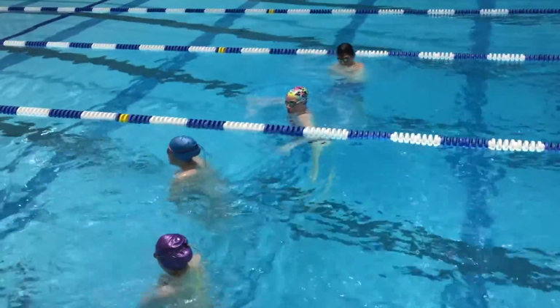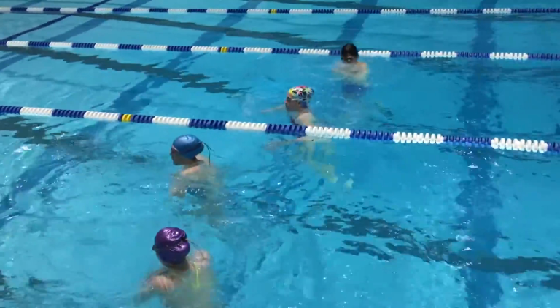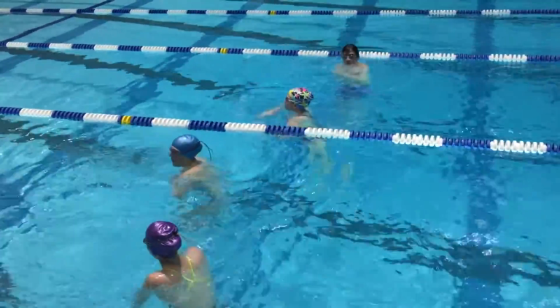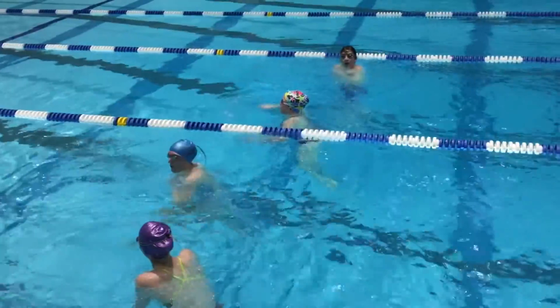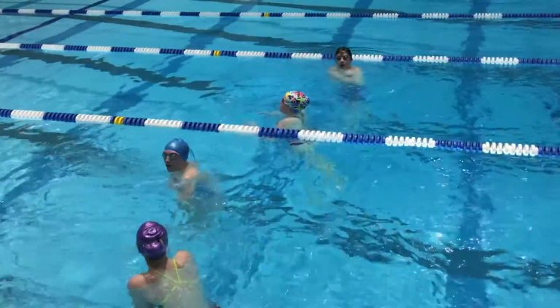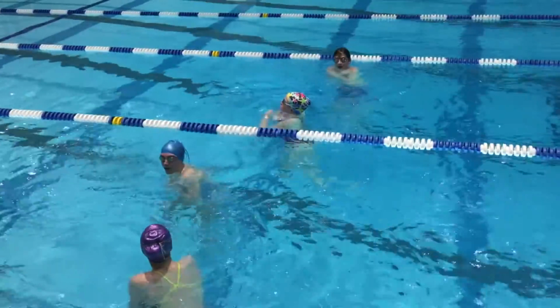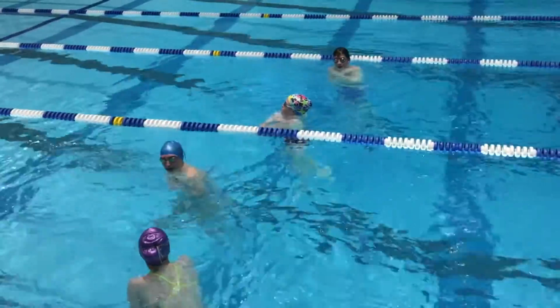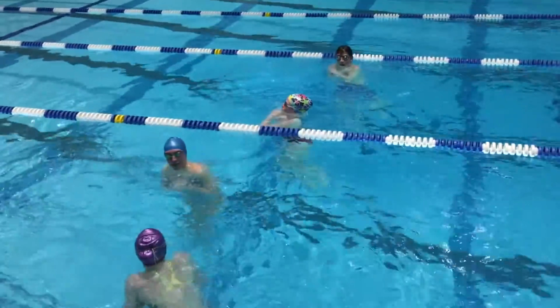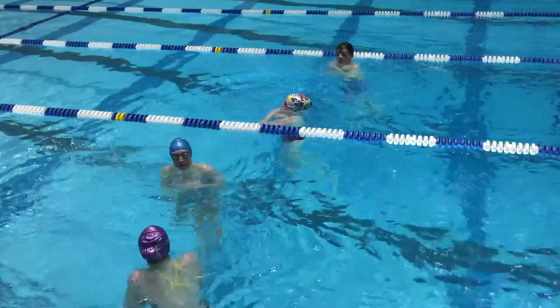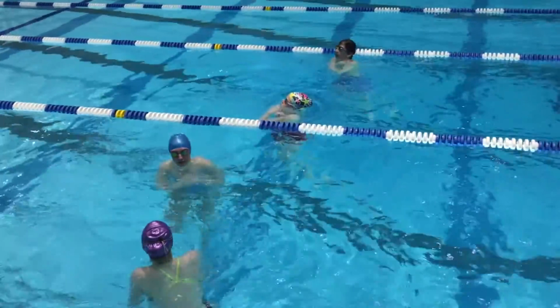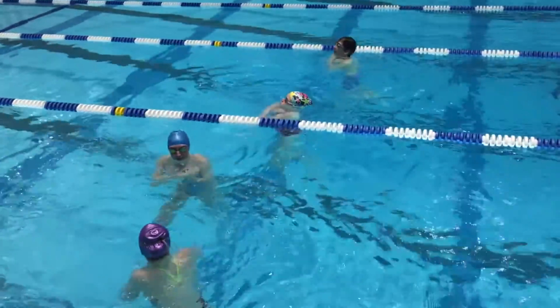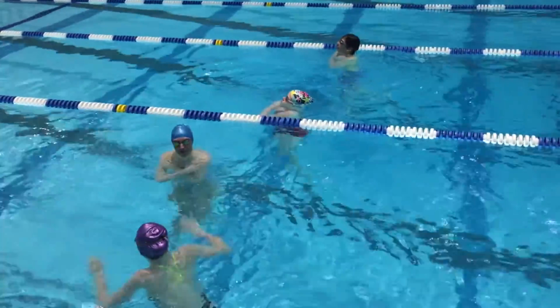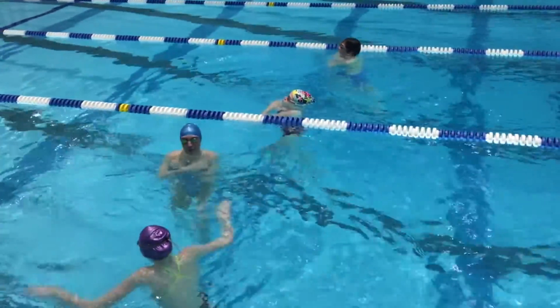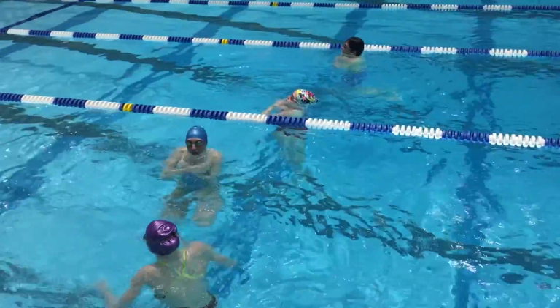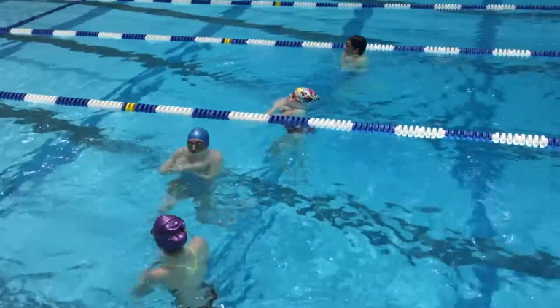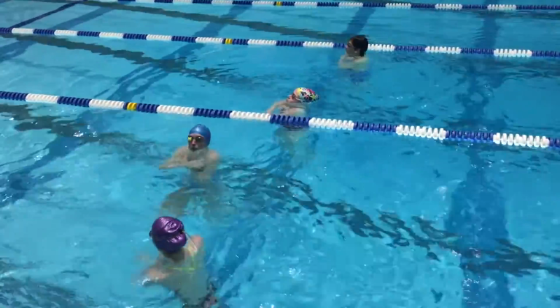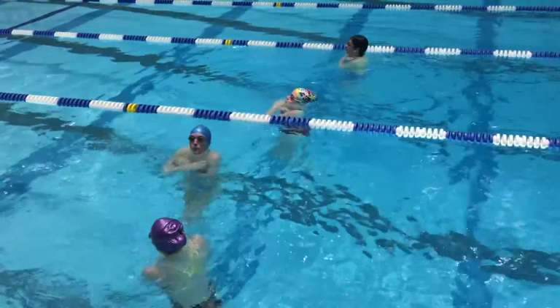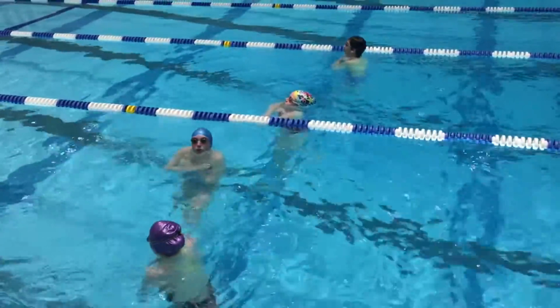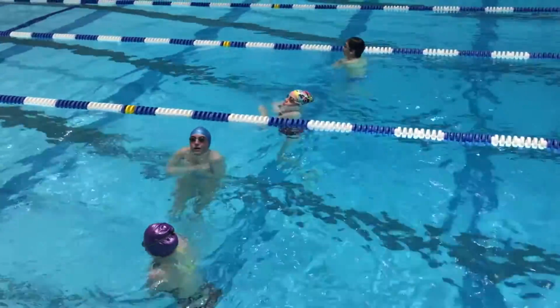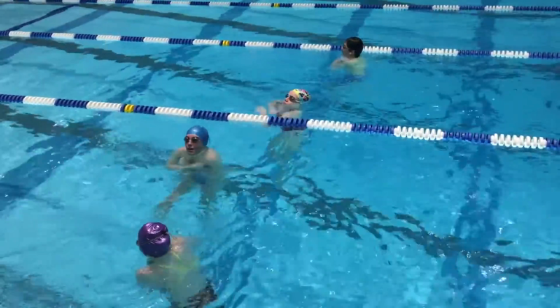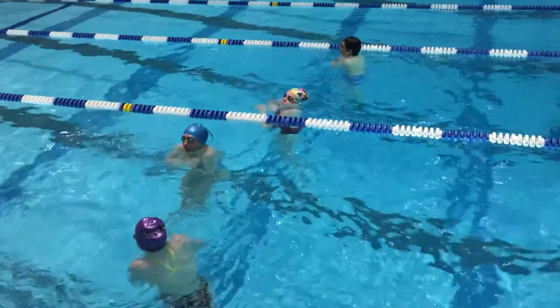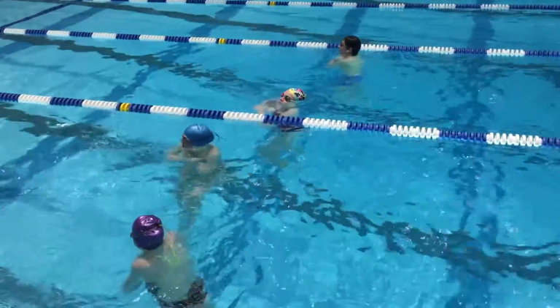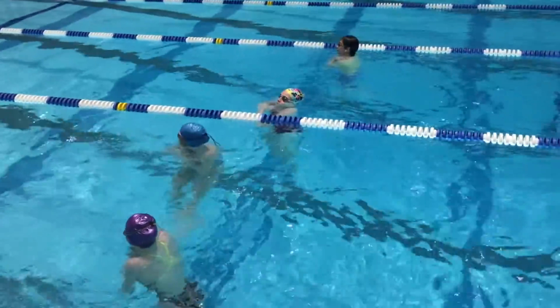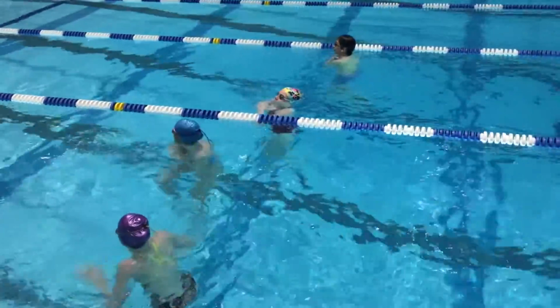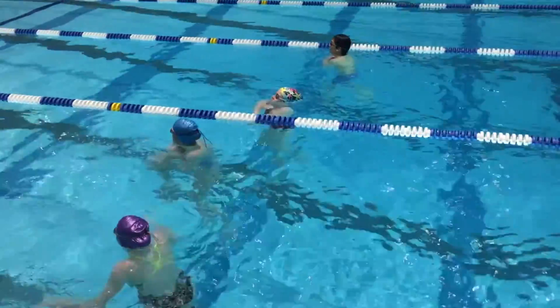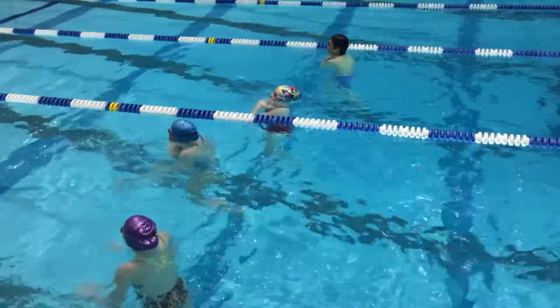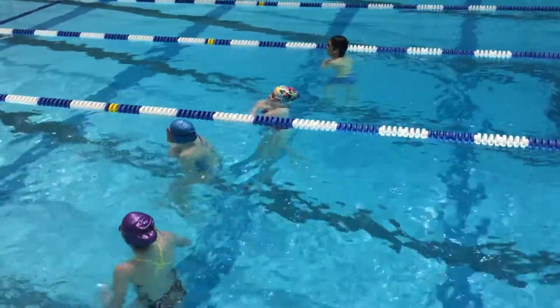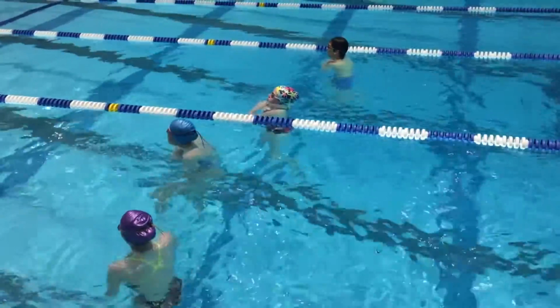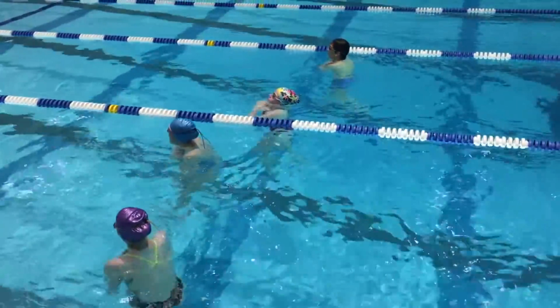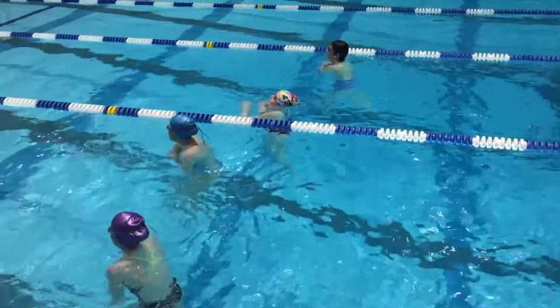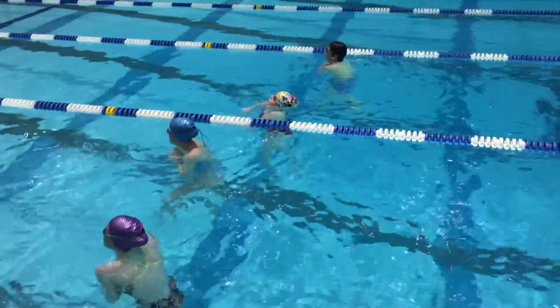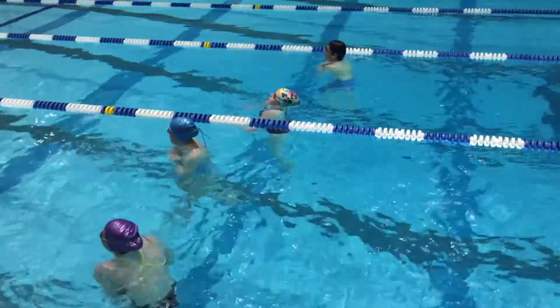There's a ton of different variations to this drill, and no matter how you're doing it, swimmers are gonna get some good practice on kicking, turns, and finishes, which we can all agree are important aspects of swimming.